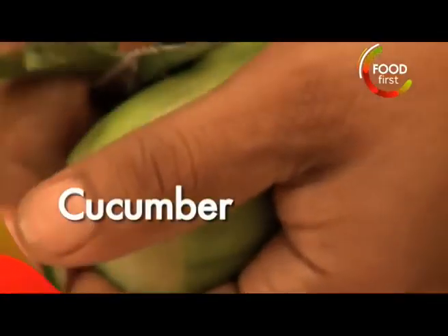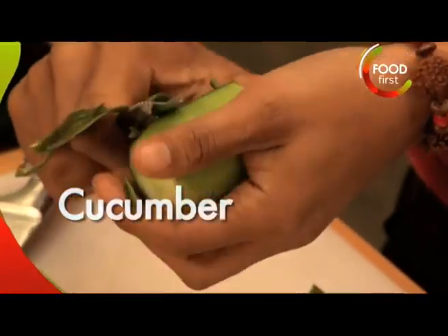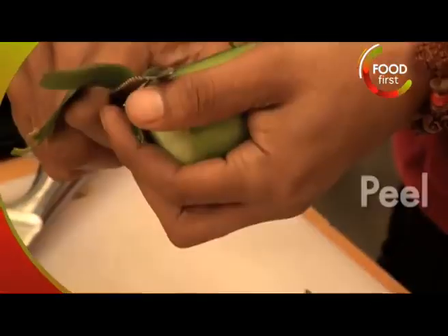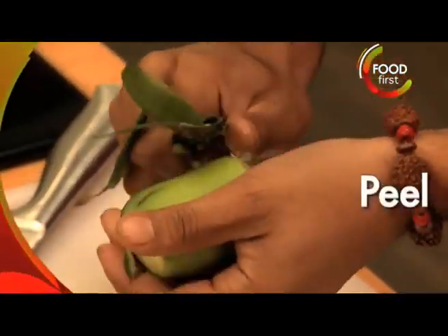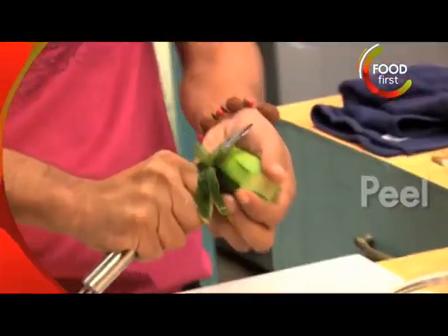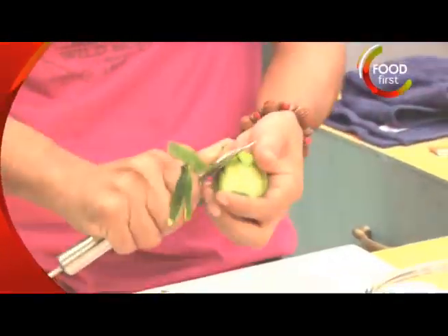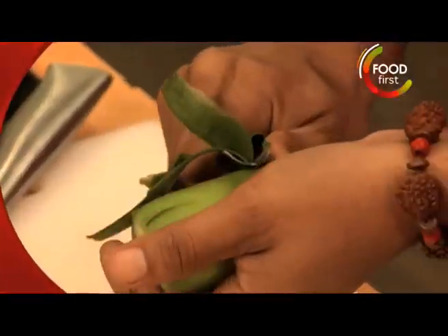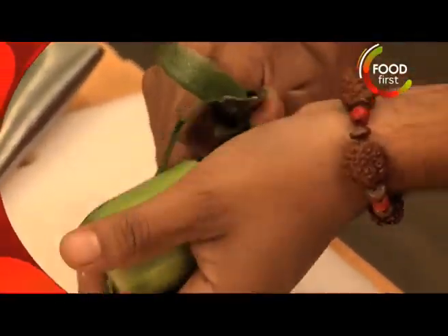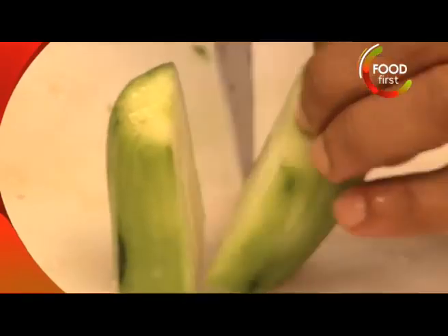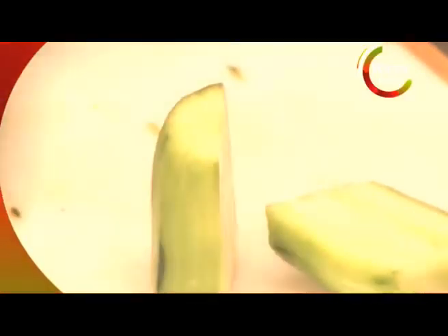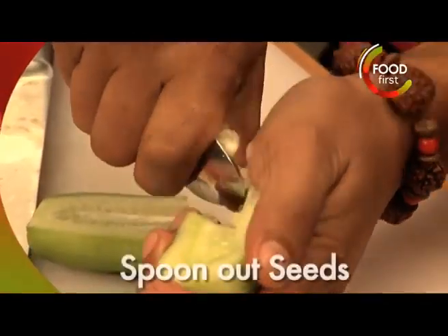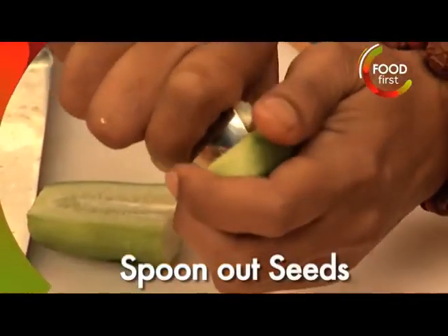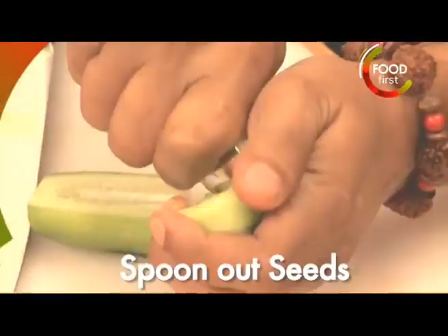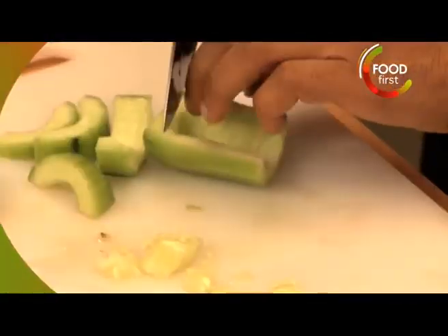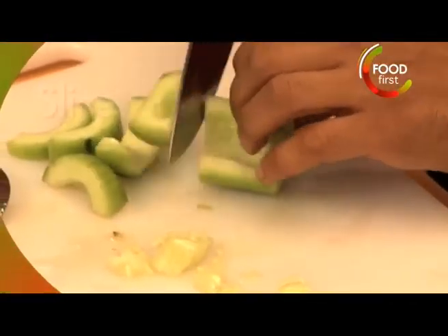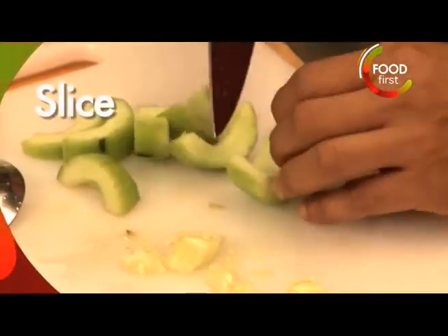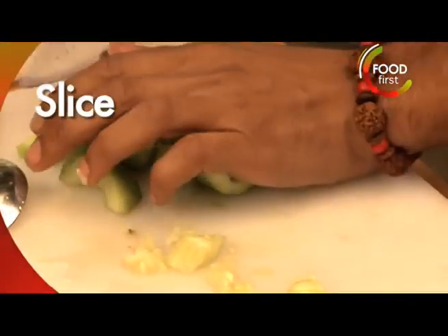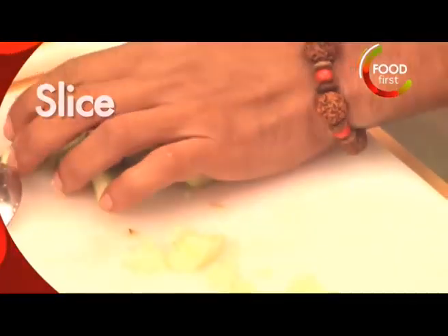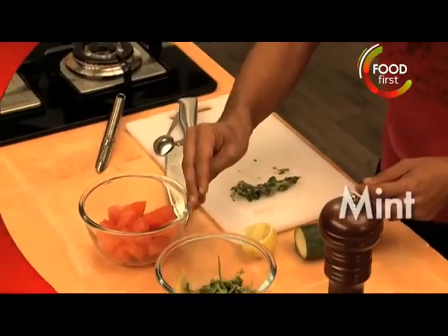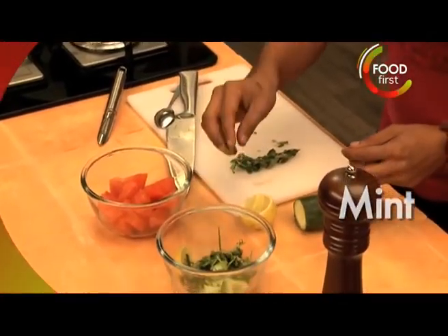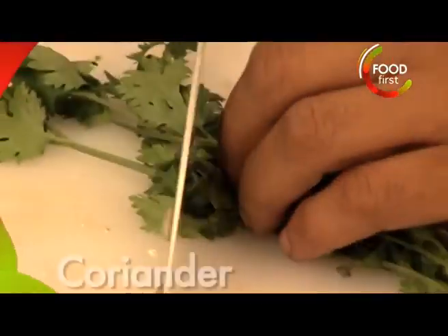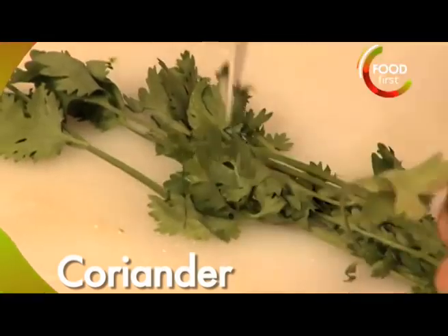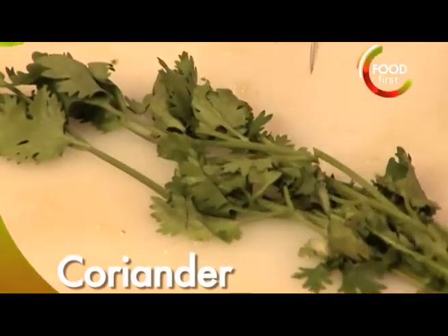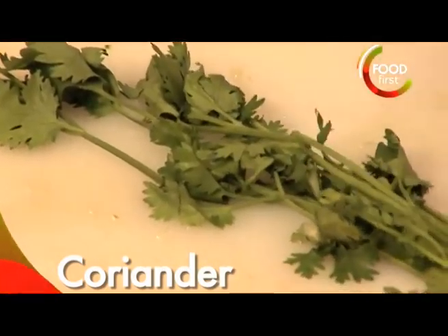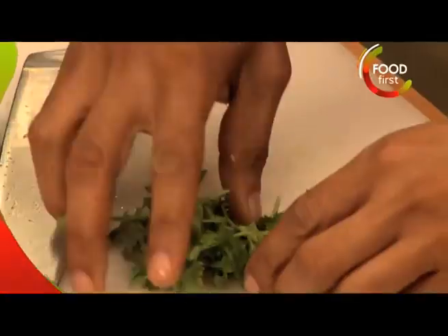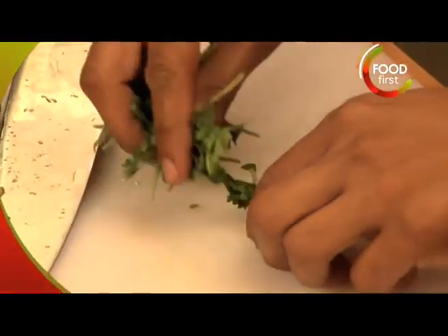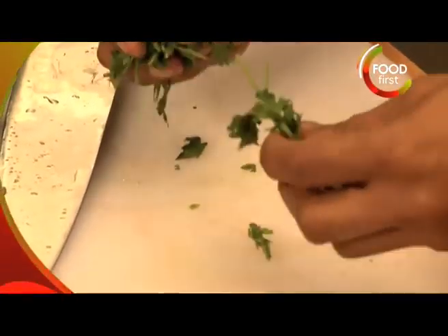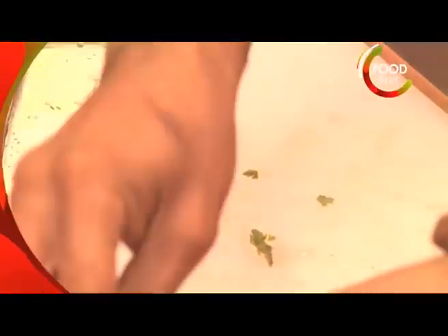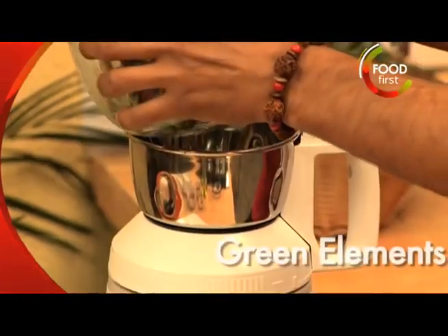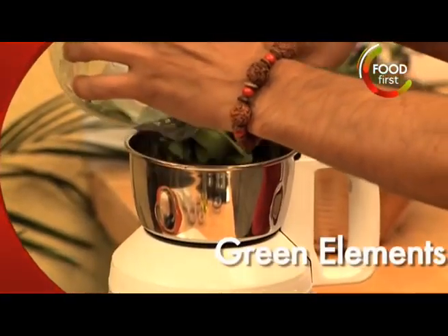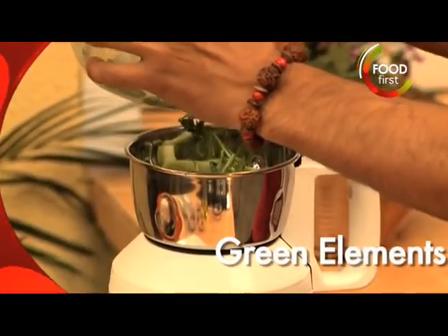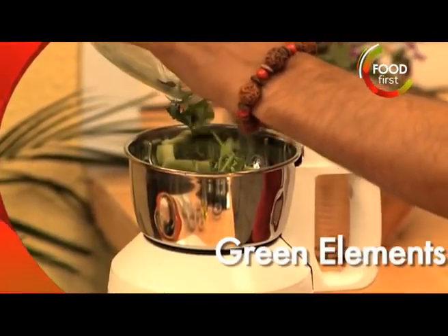Let's take this cucumber — what we're gonna do is cut this in half and spoon out the seeds. Gonna cut this up, add a little bit of mint, and I've chopped up a tiny little bit of coriander as well. So we've got all of our green stuff over here.